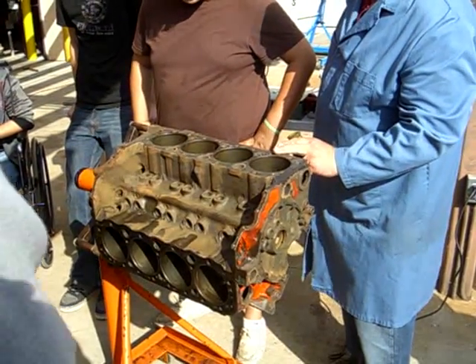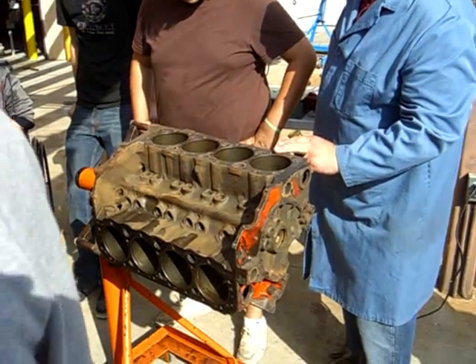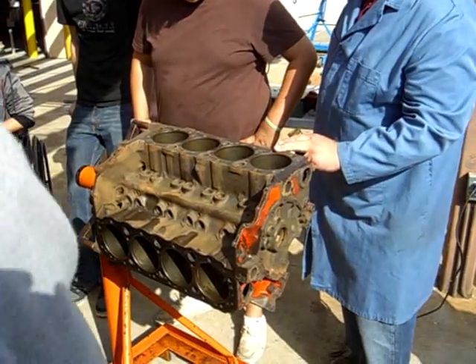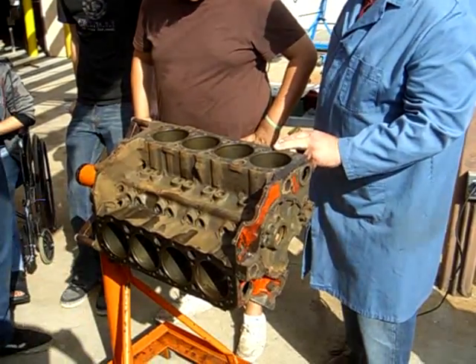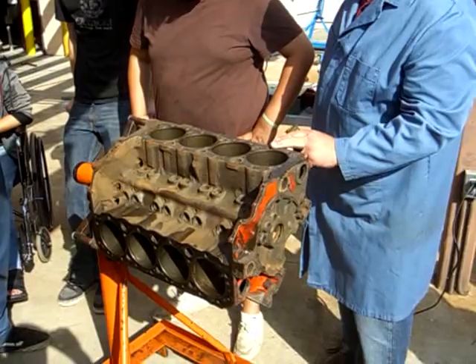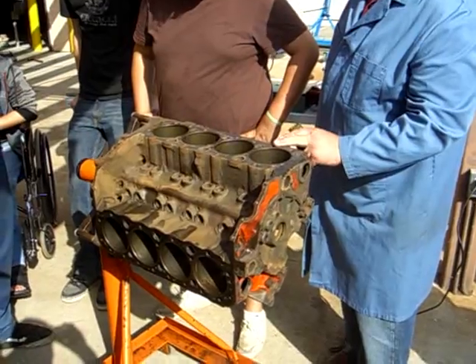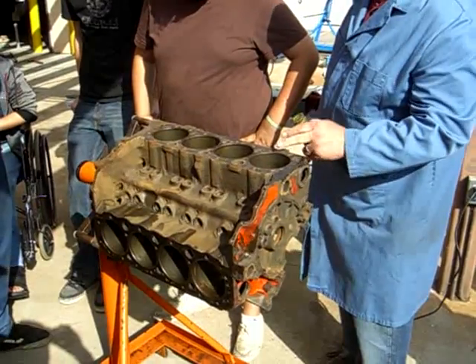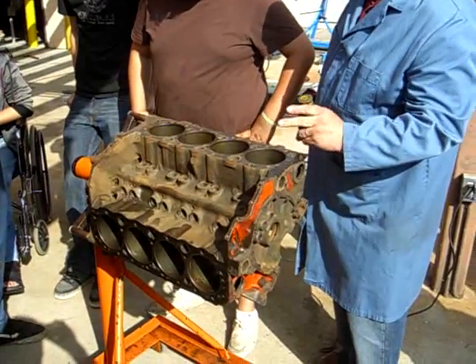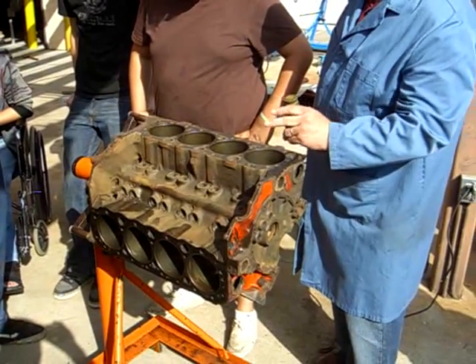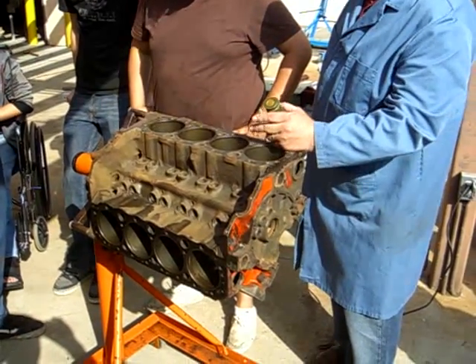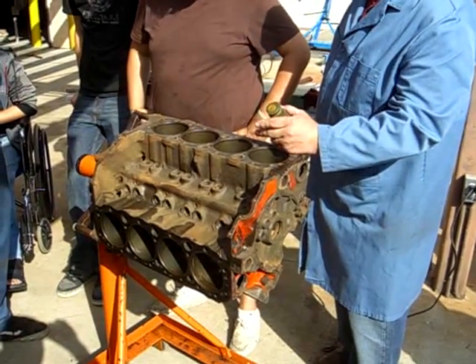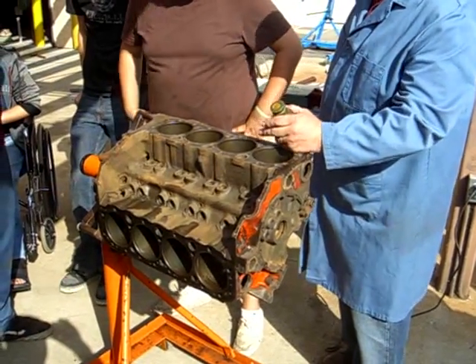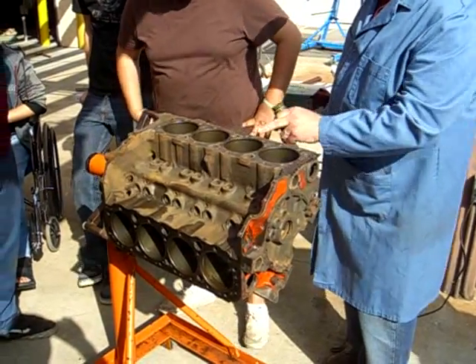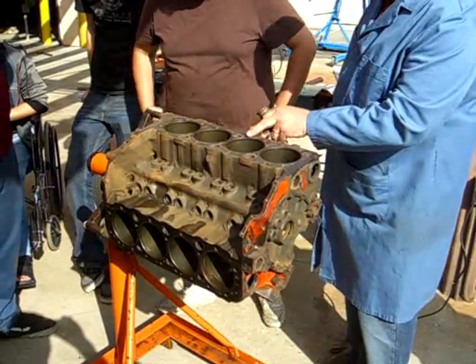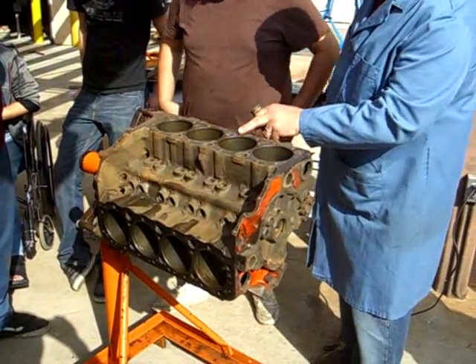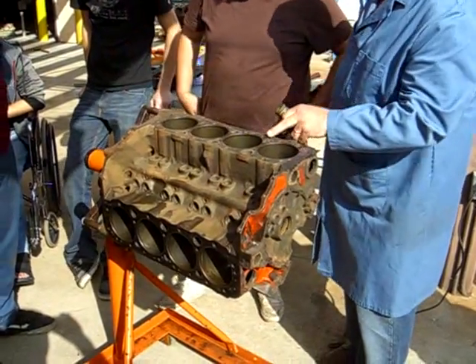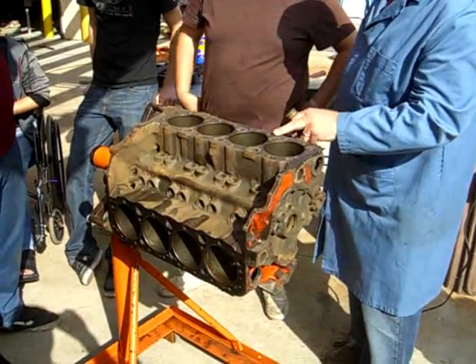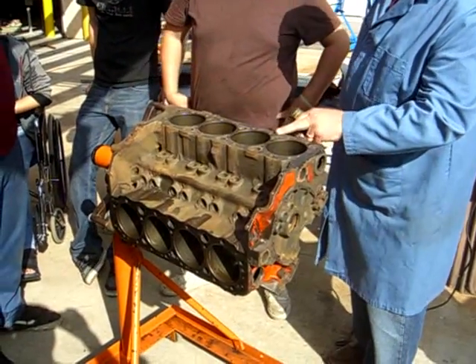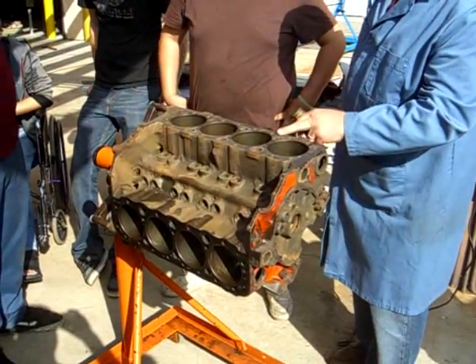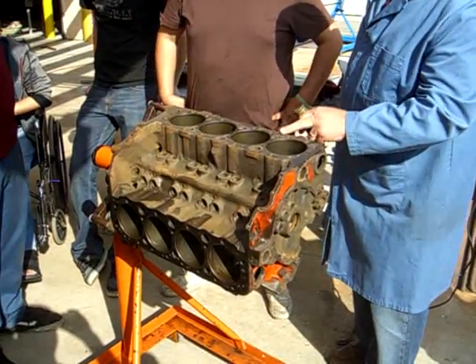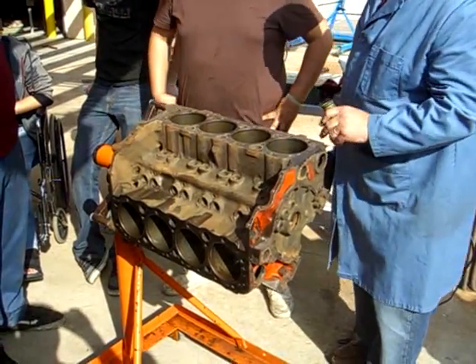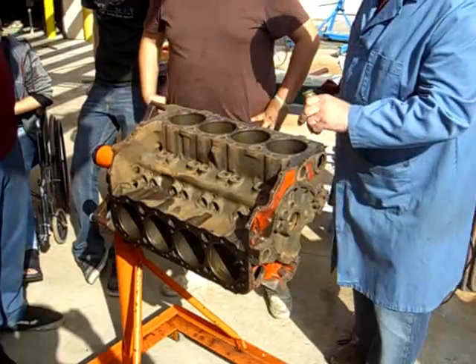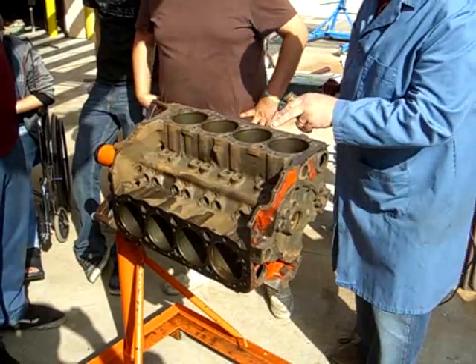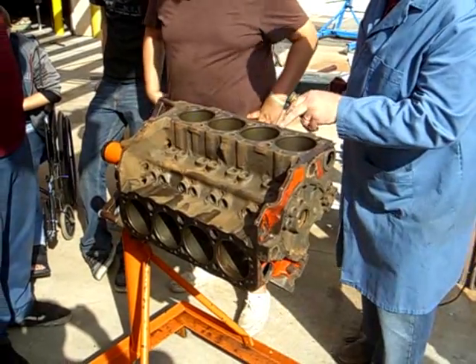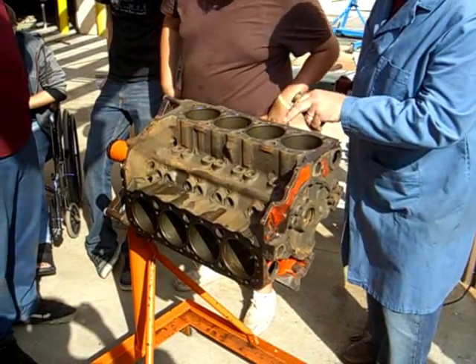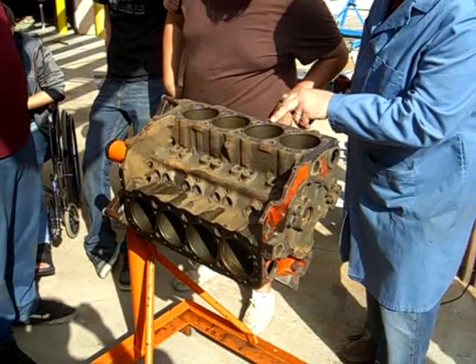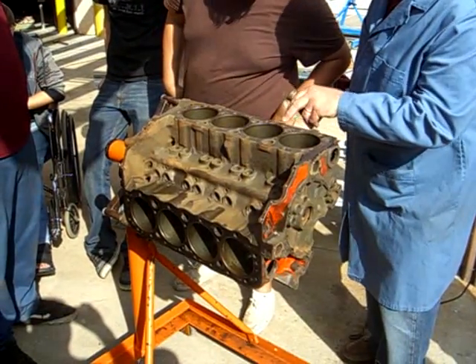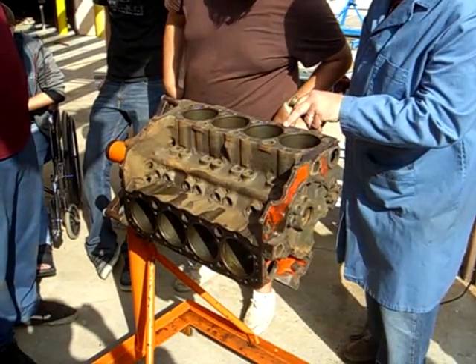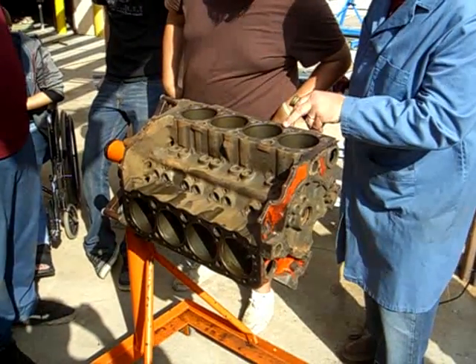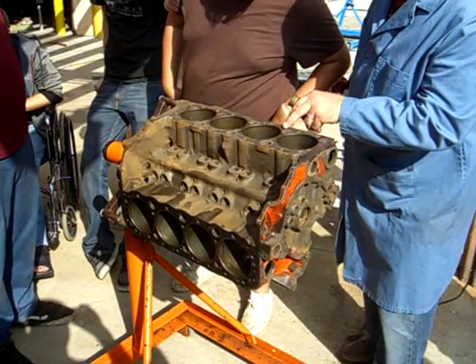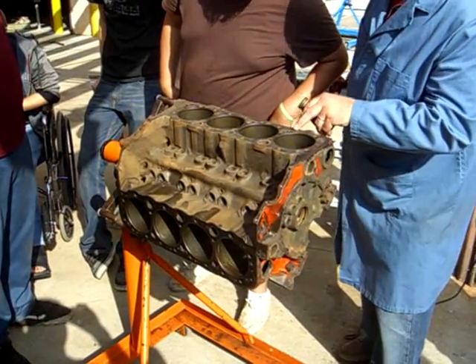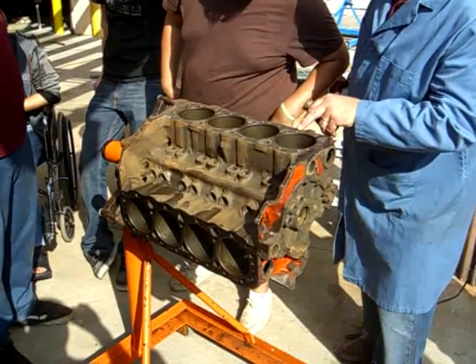And the cylinder head - look around the valve seats, and every hole through the head. They start at these little holes and then they prop the bead out.